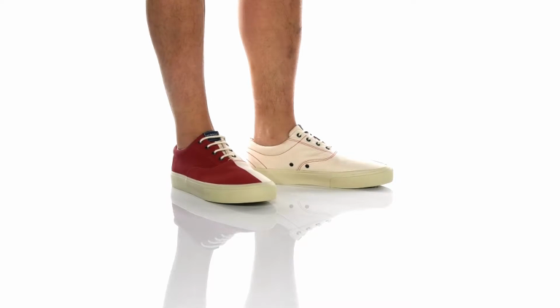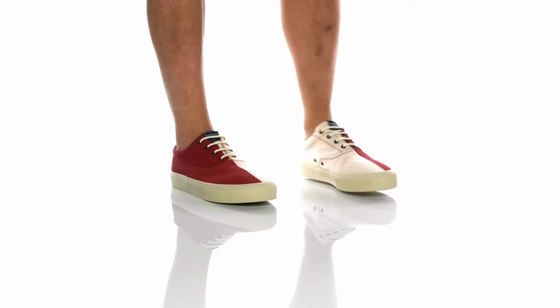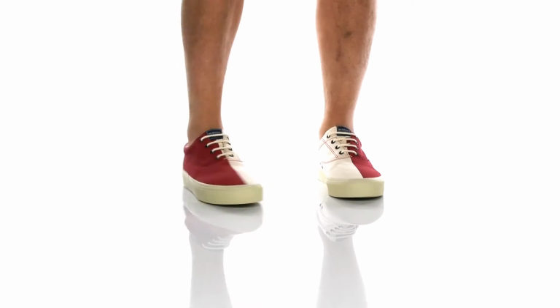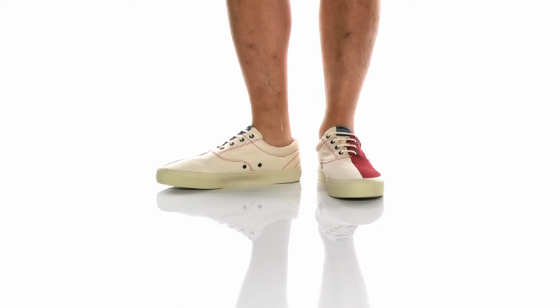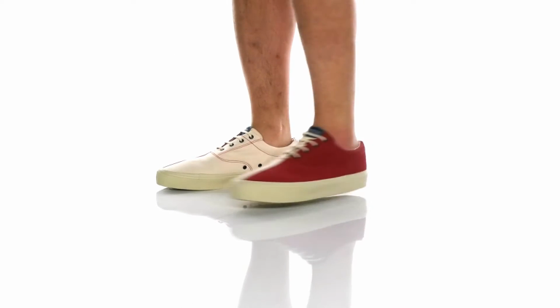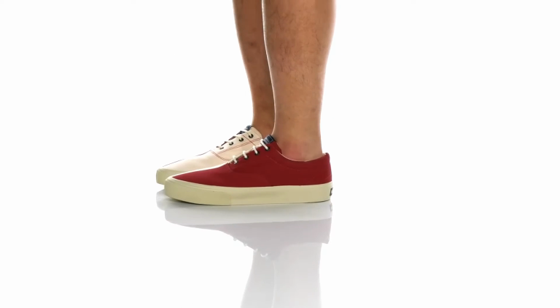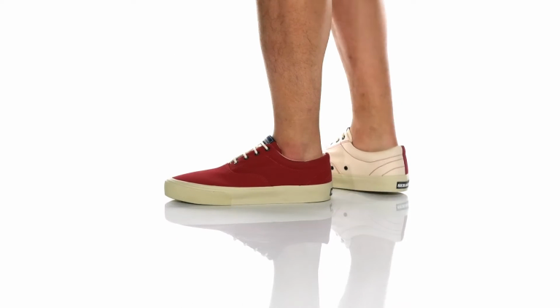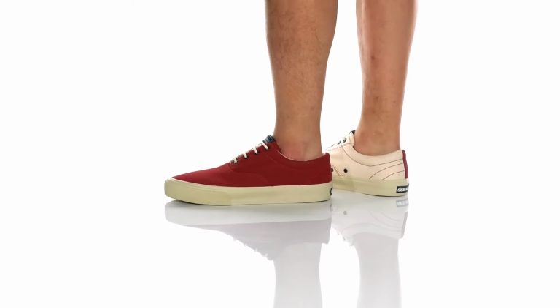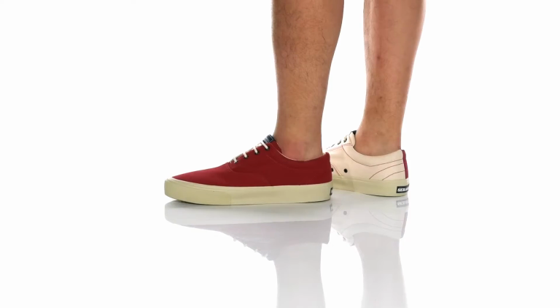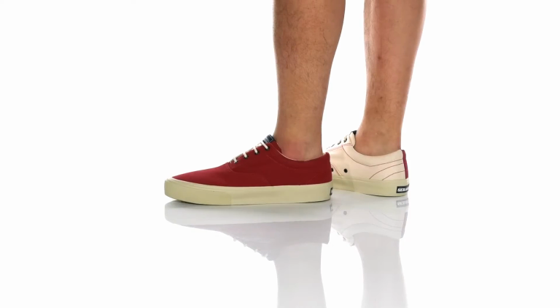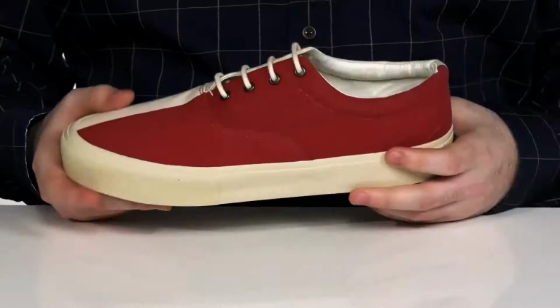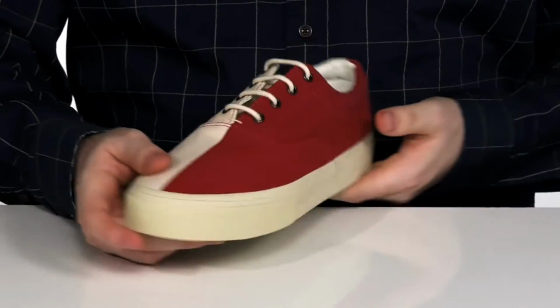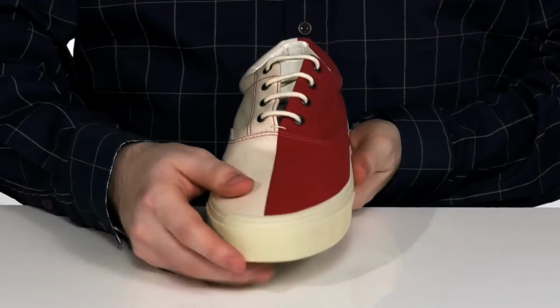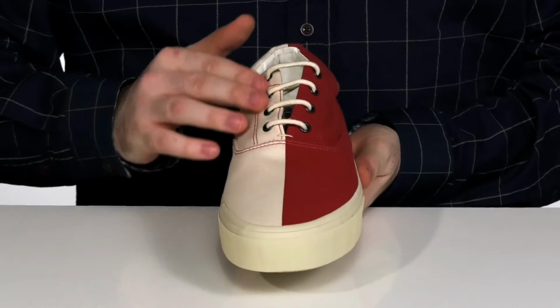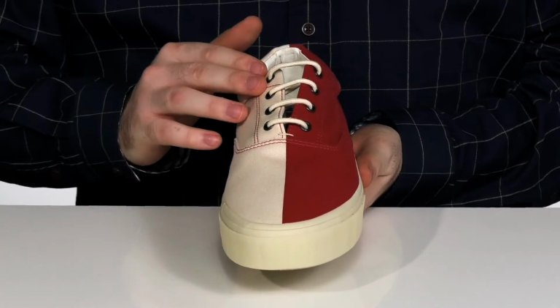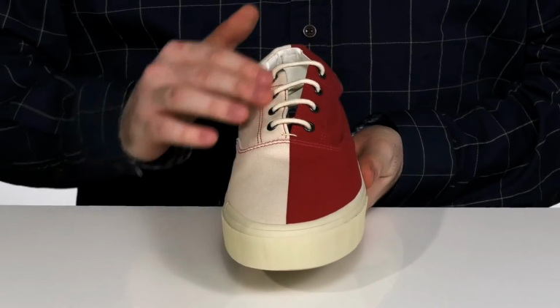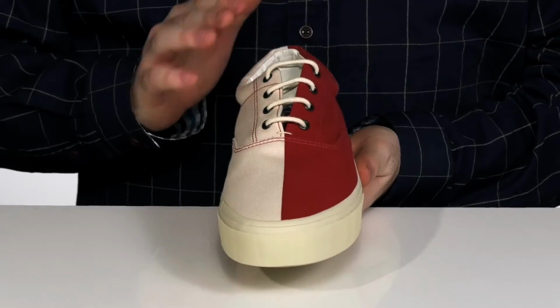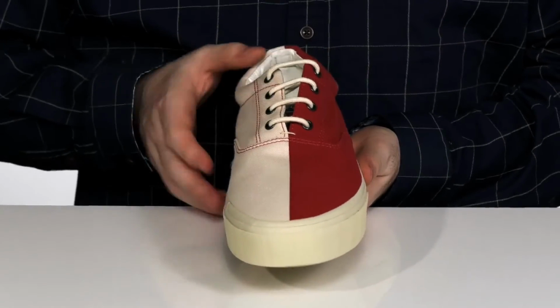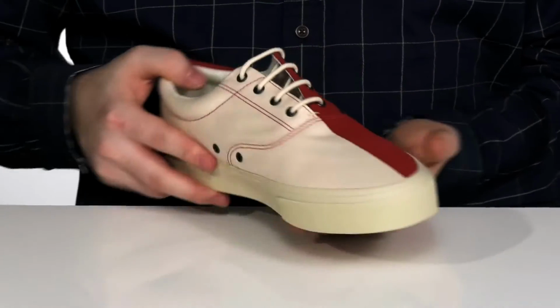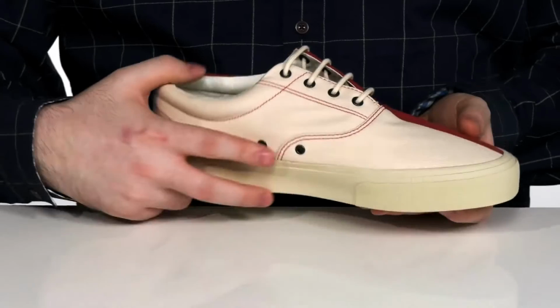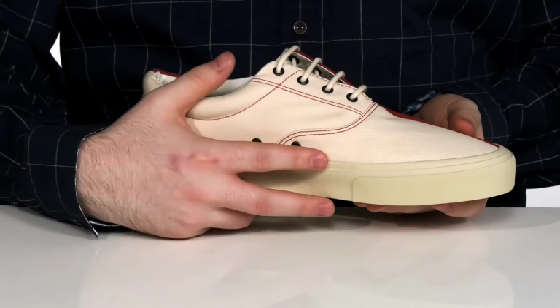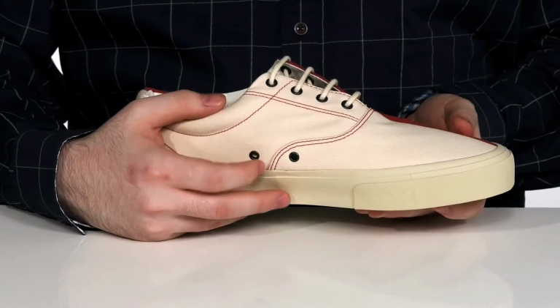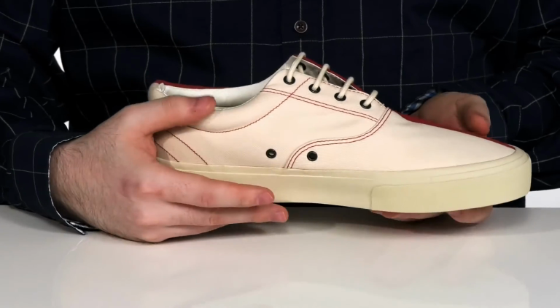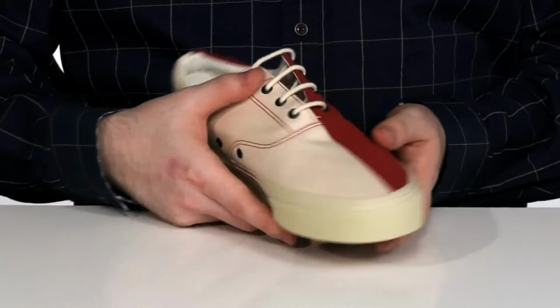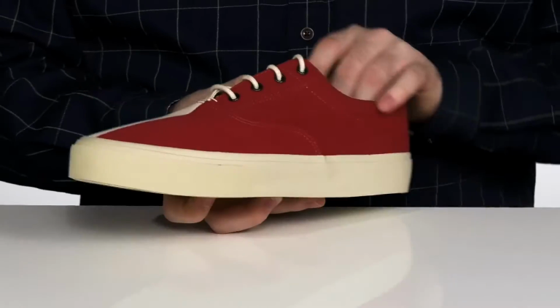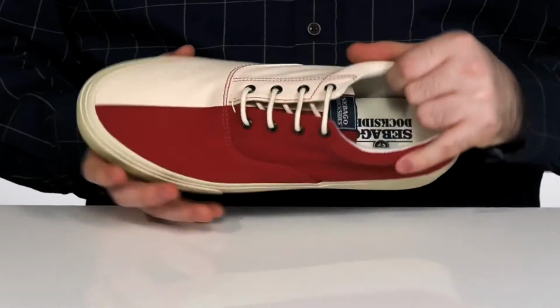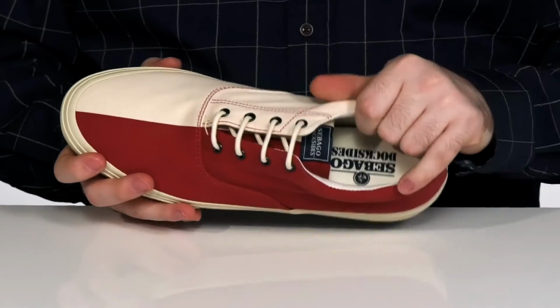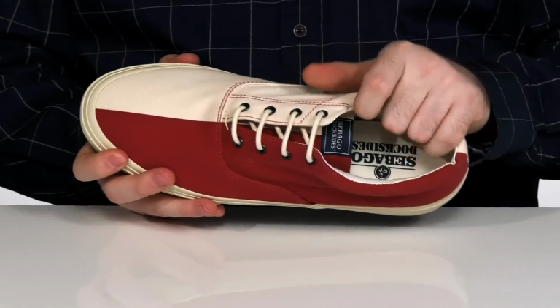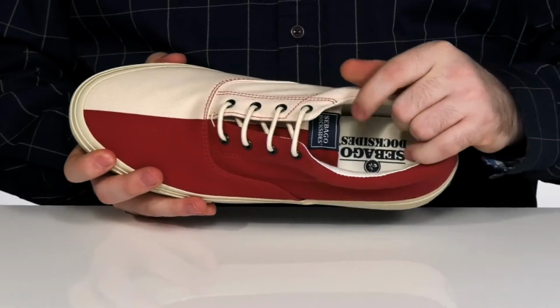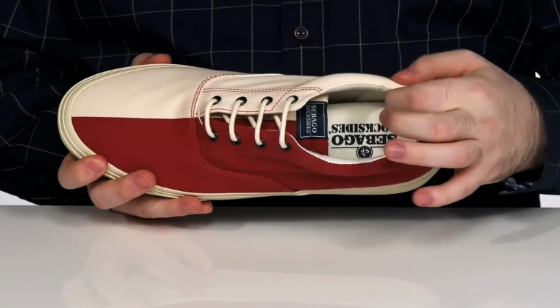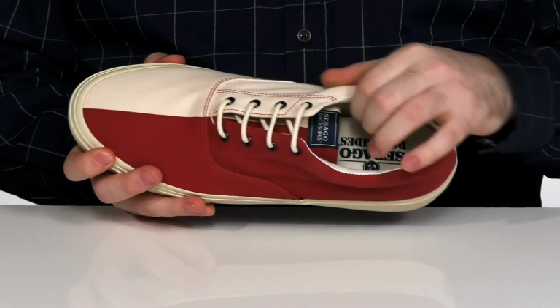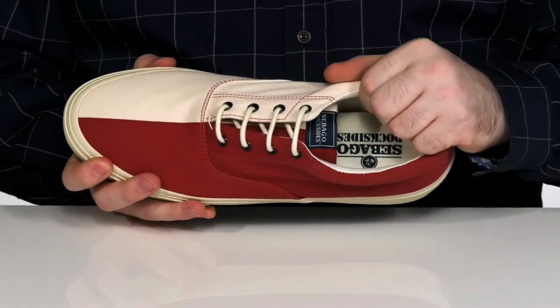These boating shoes have a canvas upper with an eye-catching contrast coloring. It's got a traditional lace-up with metal eyelets for a secure fit, with two holes in the side to keep it nice and breathable. The inside lining is also canvas with a lot of padding on the collar to hug your foot.